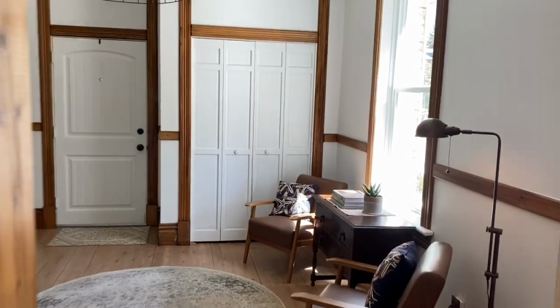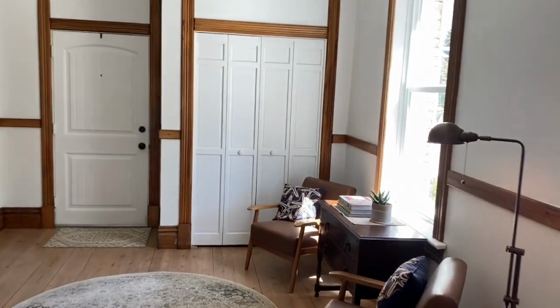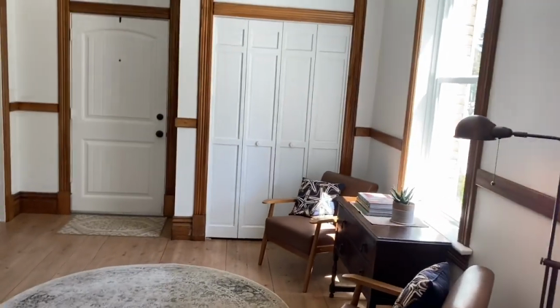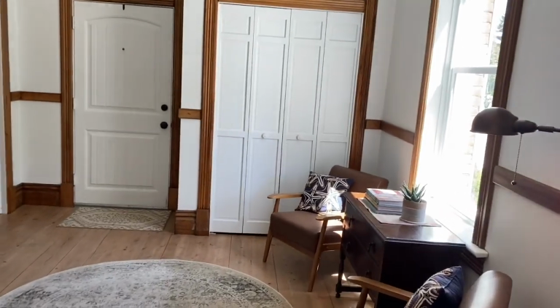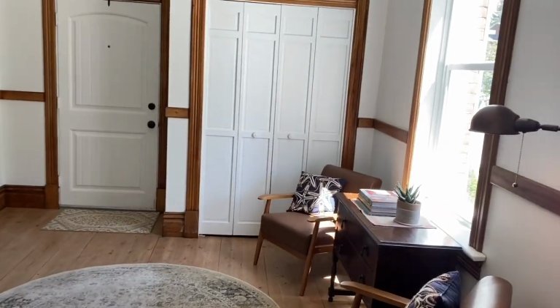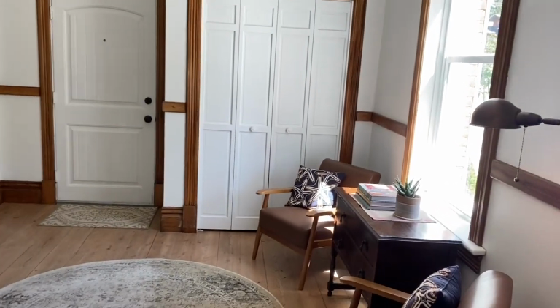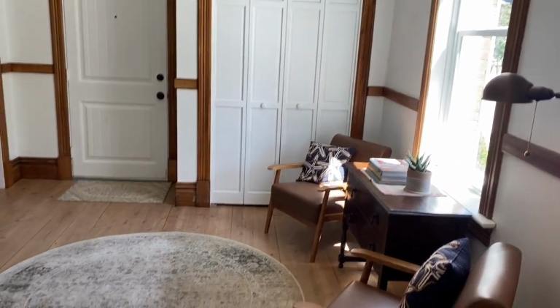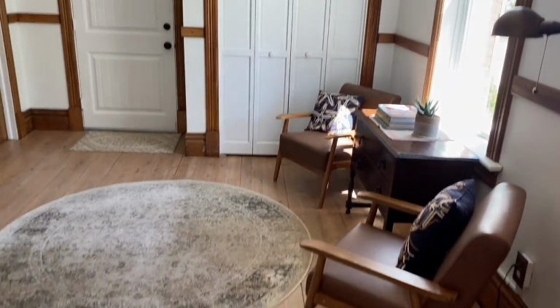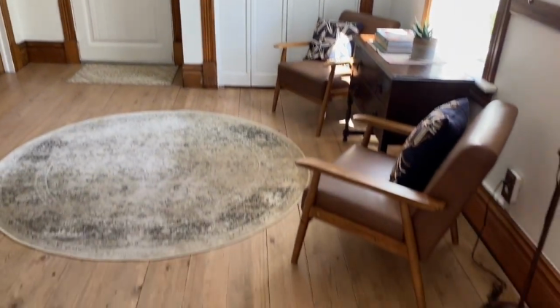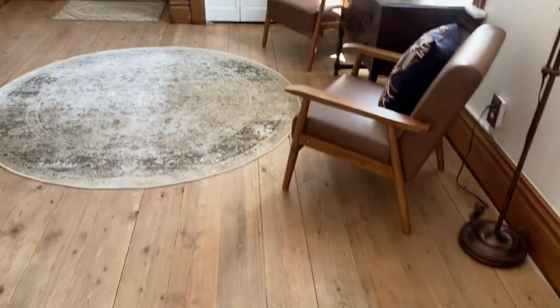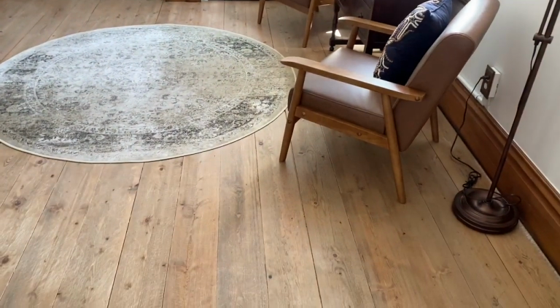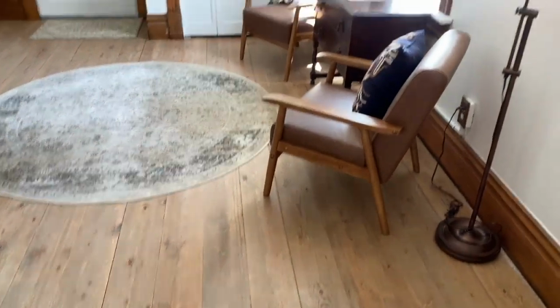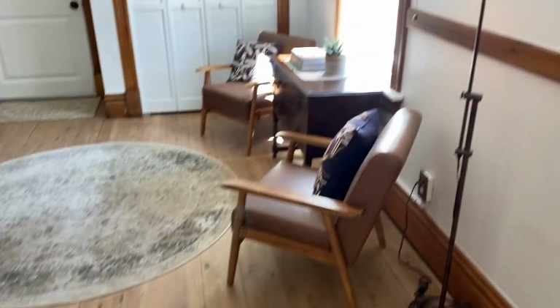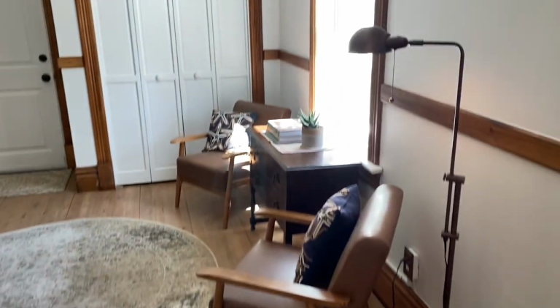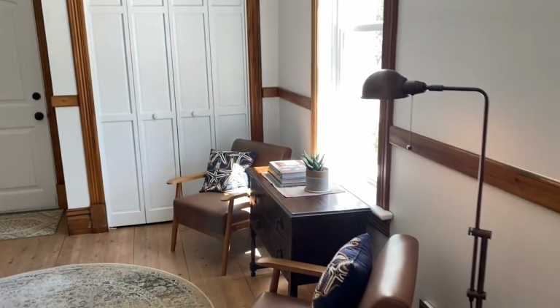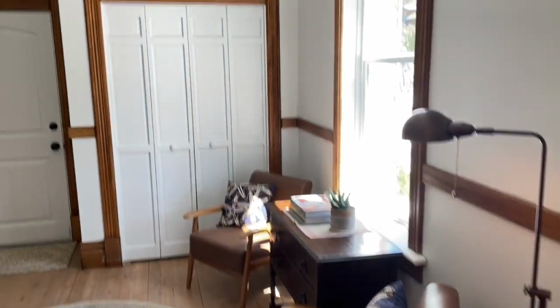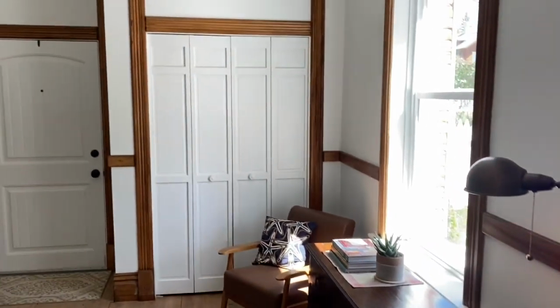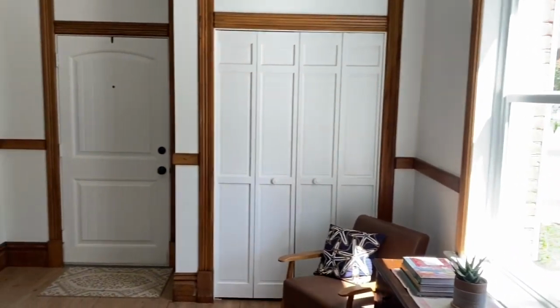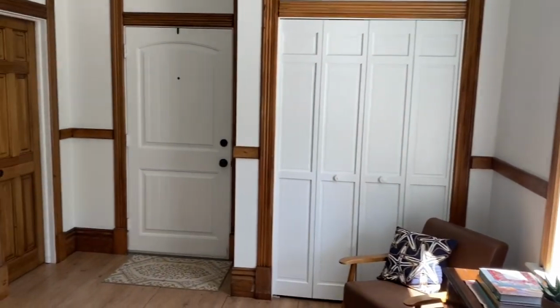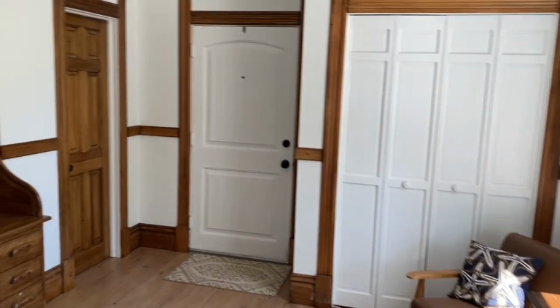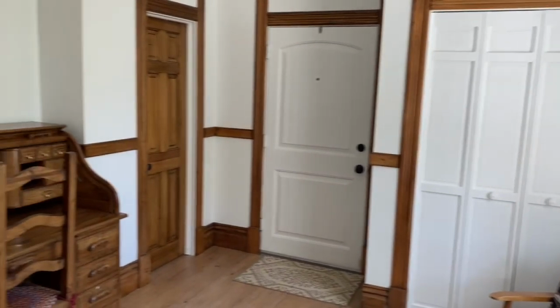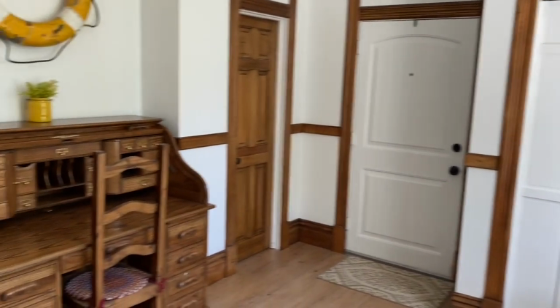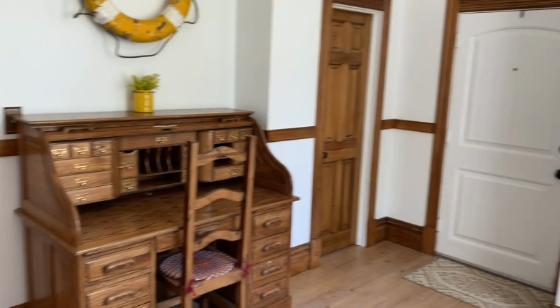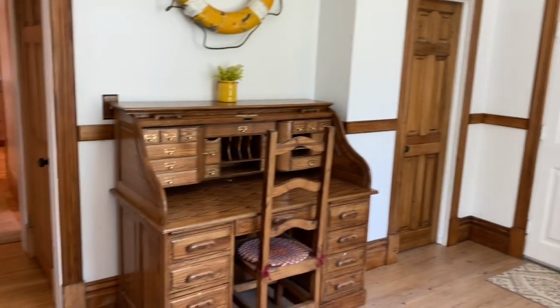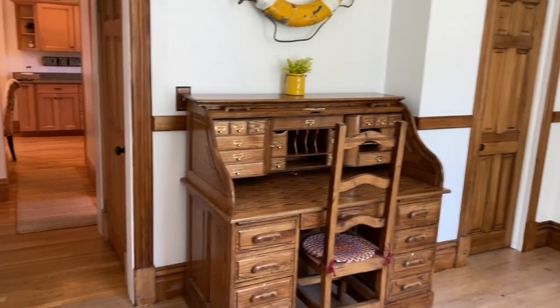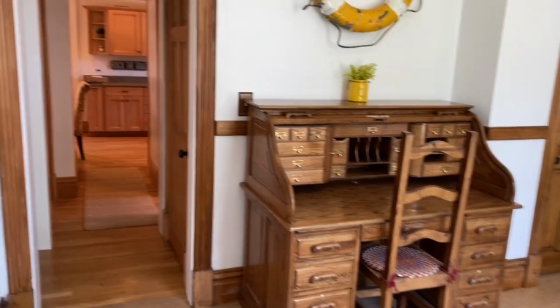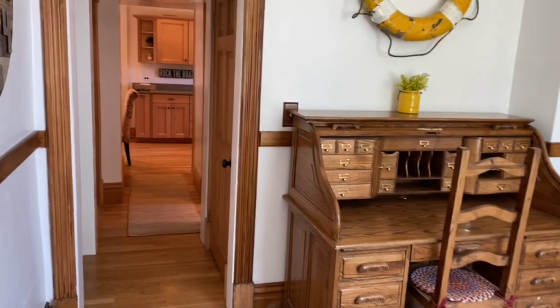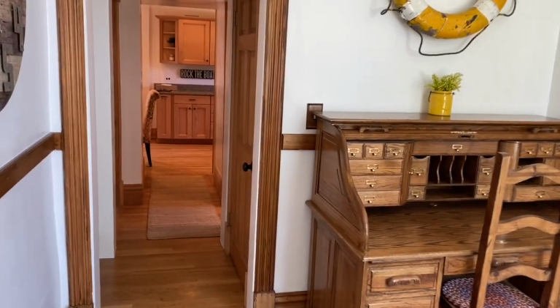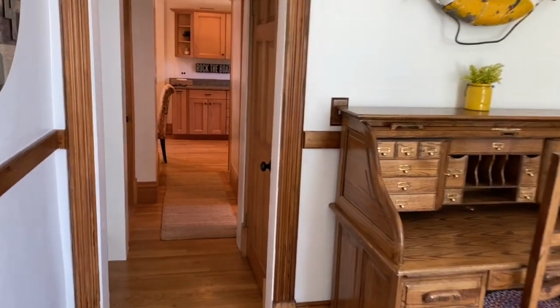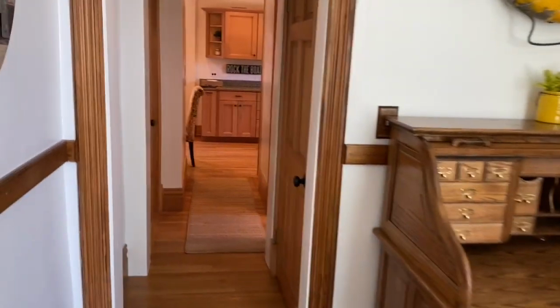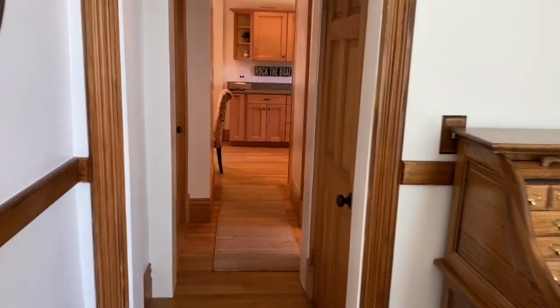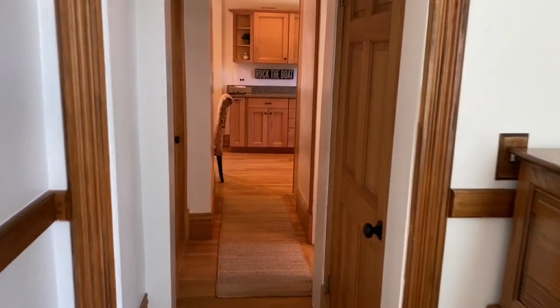Next we enter the main floor study. This room includes two spacious closets, hardwood flooring, and a door that leads to the barn and backyard. It could be a perfect dining room, office, or even a large mudroom.